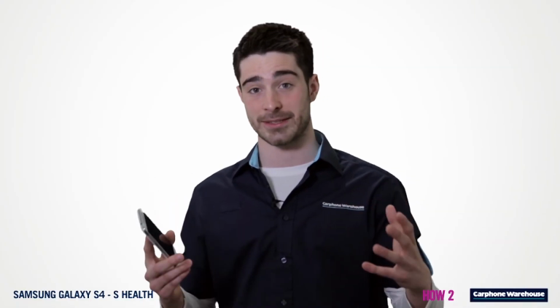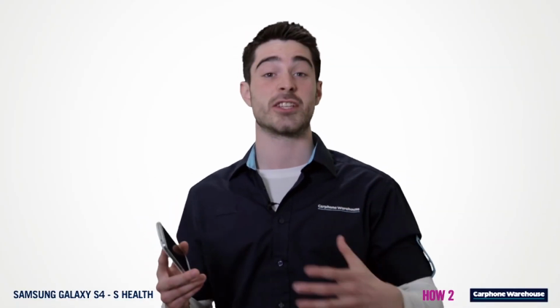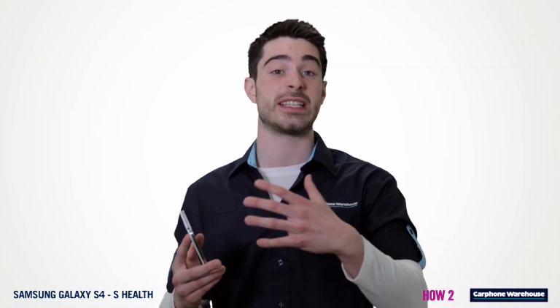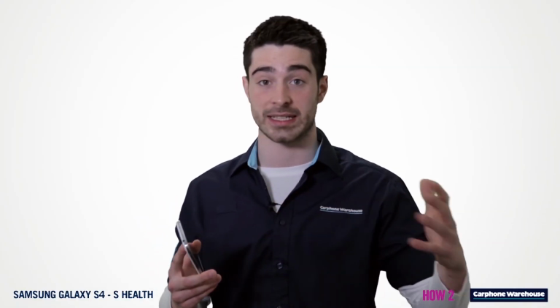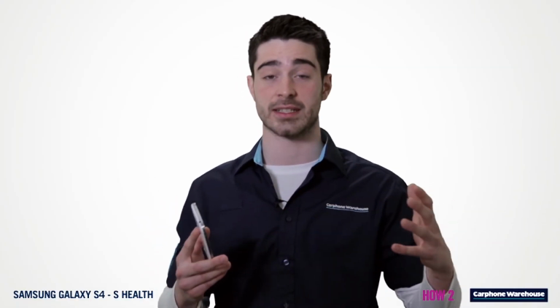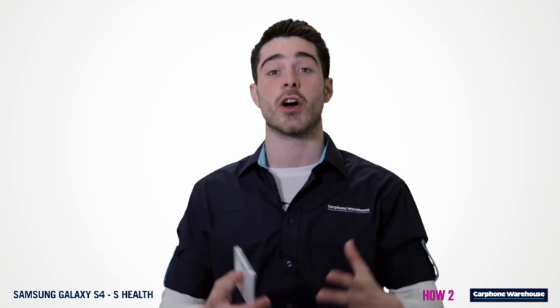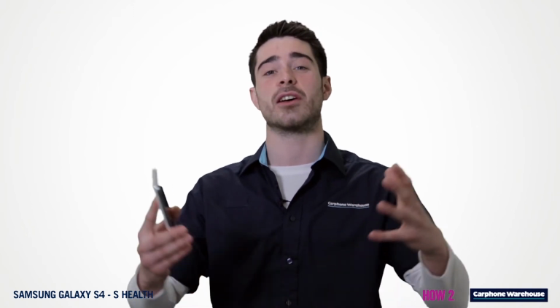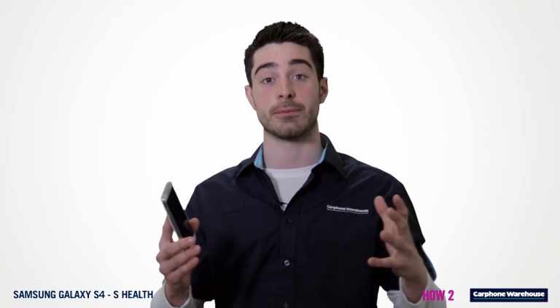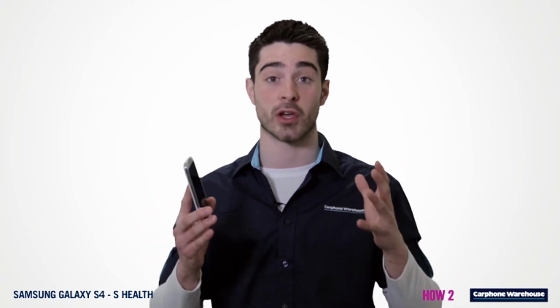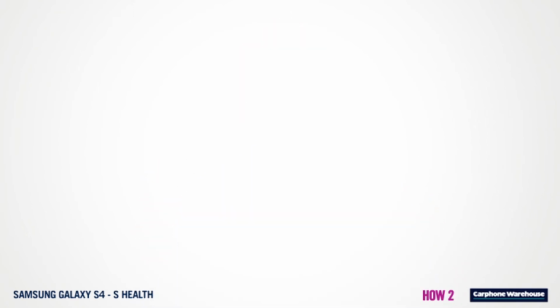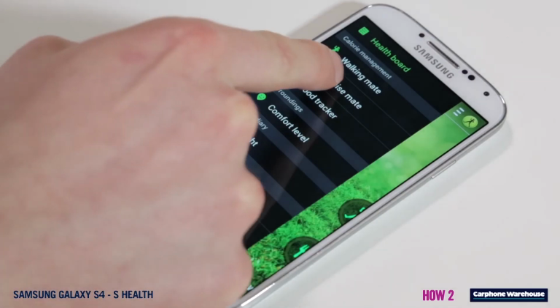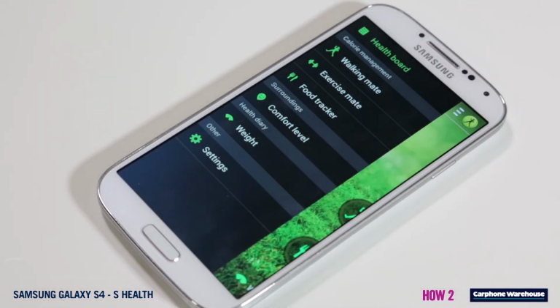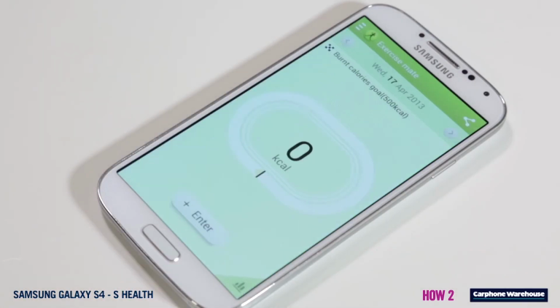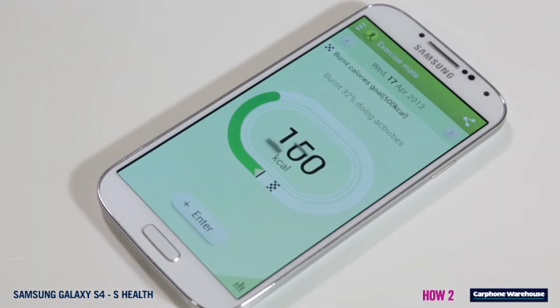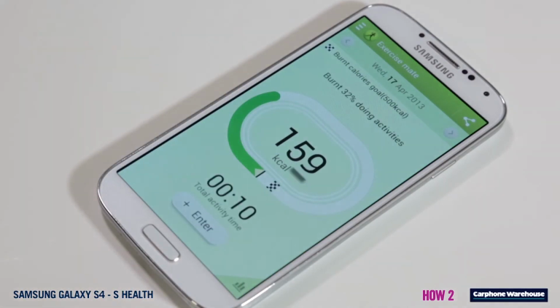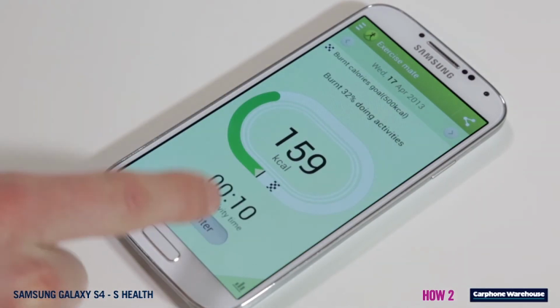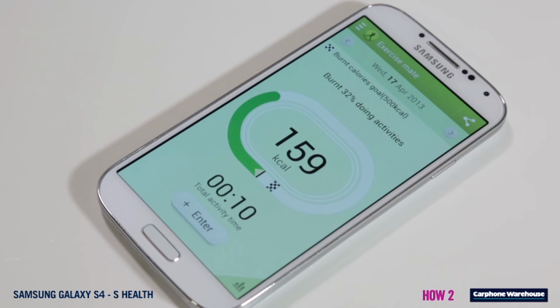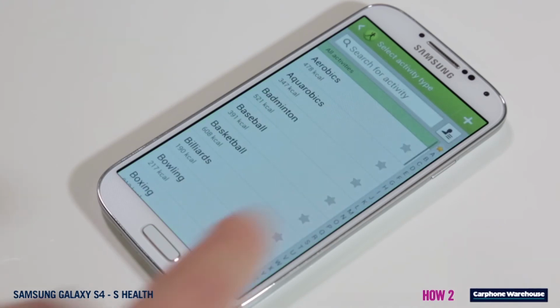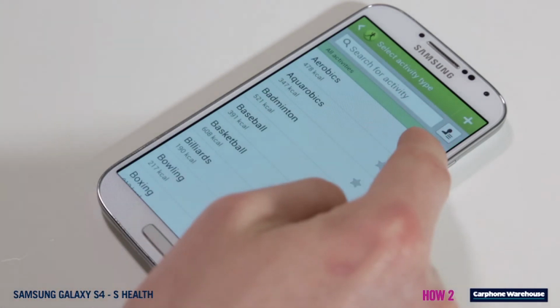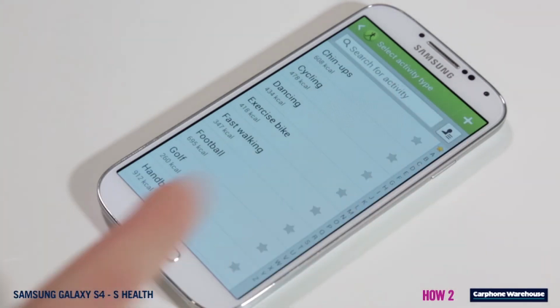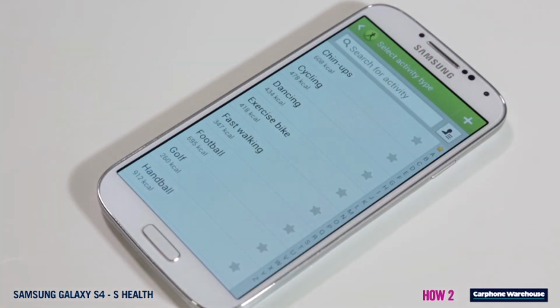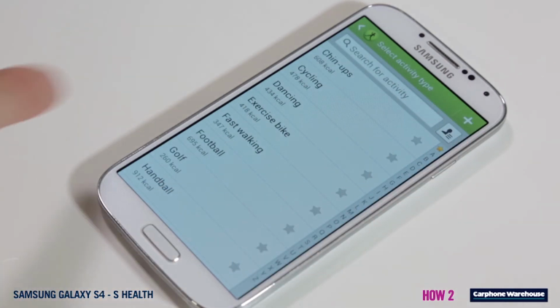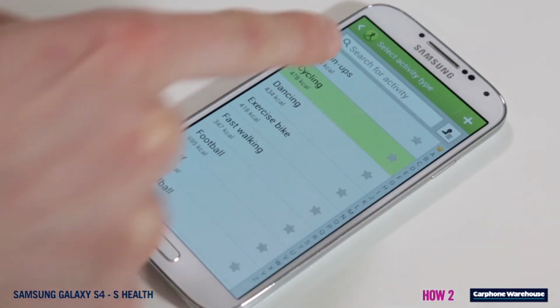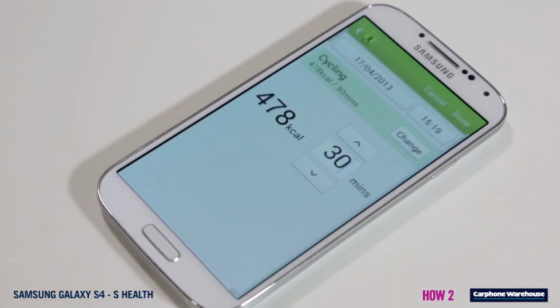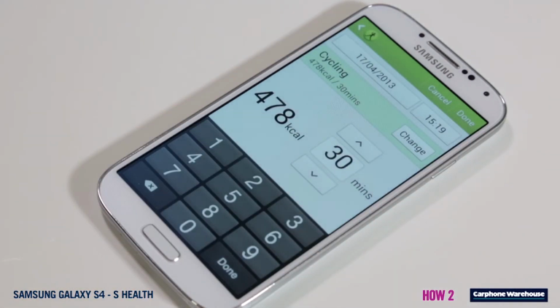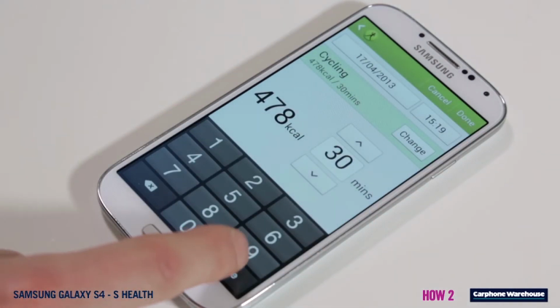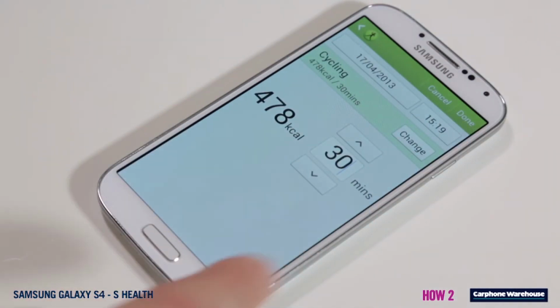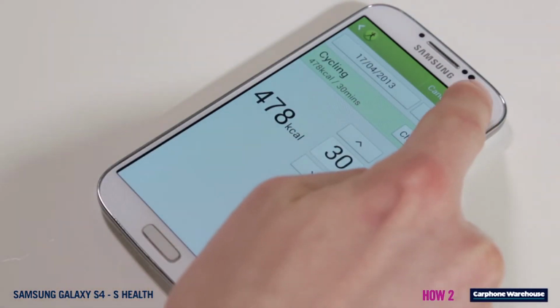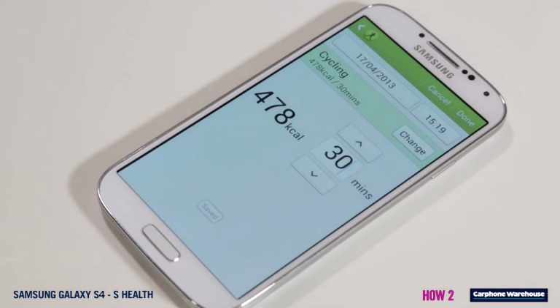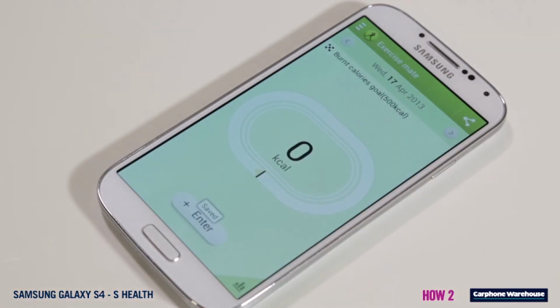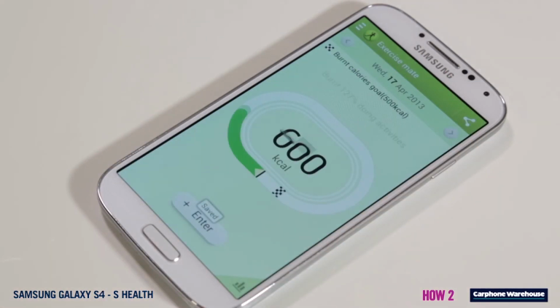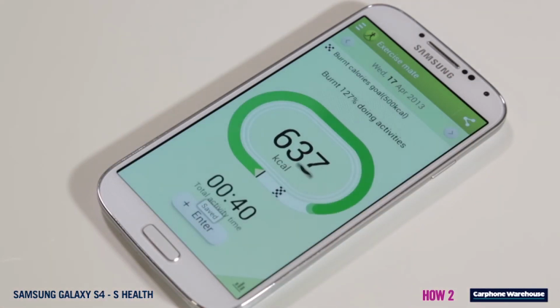Exercise Mate lets you log different activities so S Health can keep track of it all. Open Exercise Mate and press plus to enter. Select your activity — for example cycling — and tell S Health how much time you spent doing that activity and when.